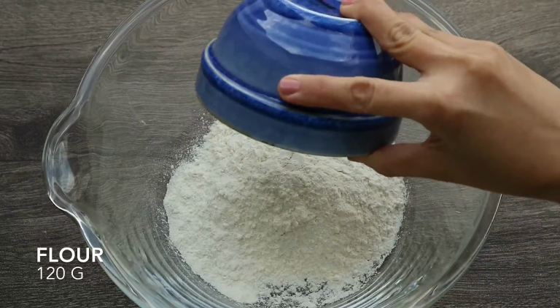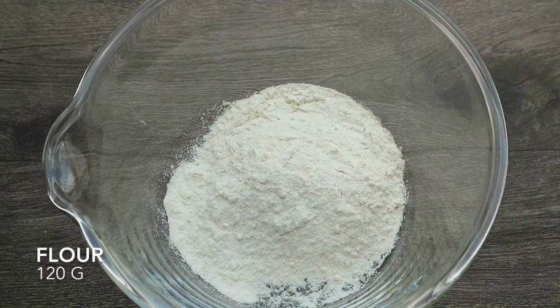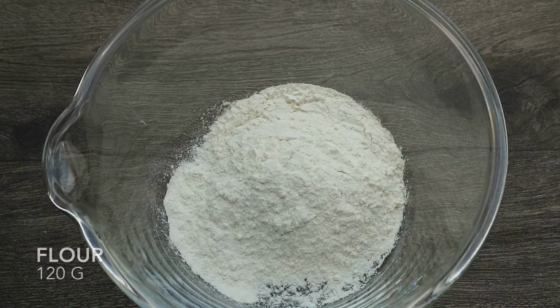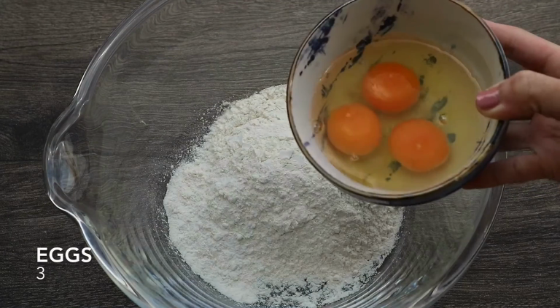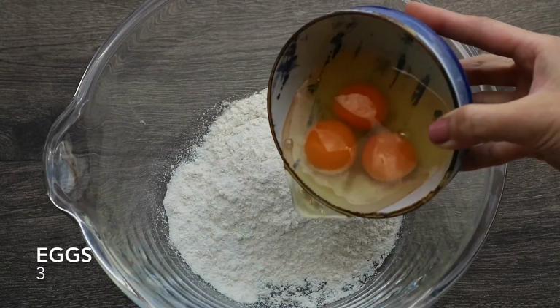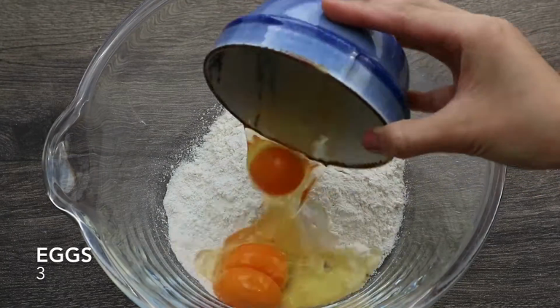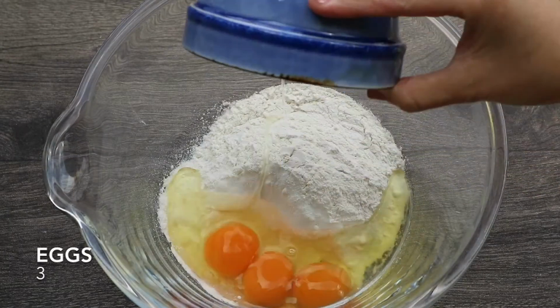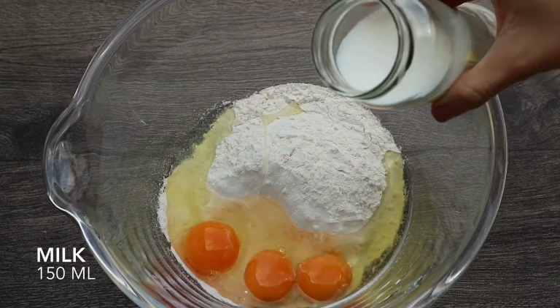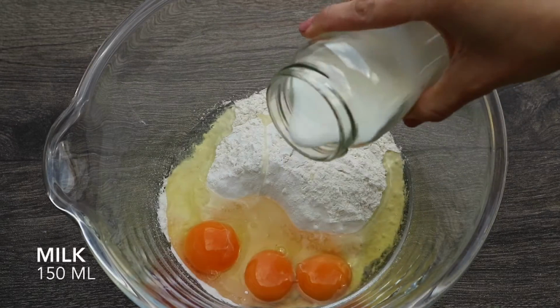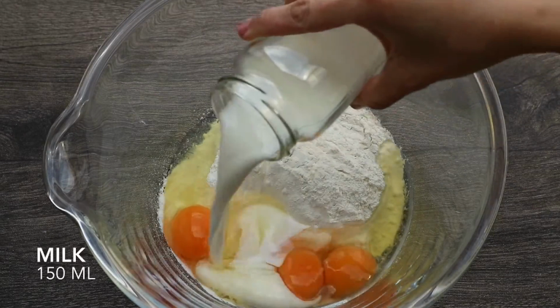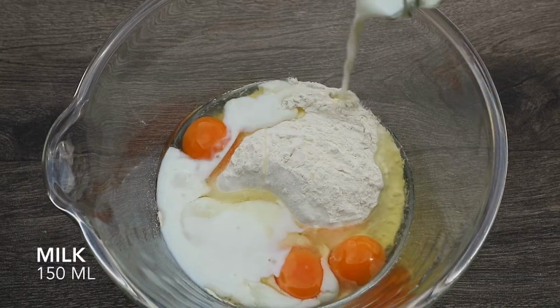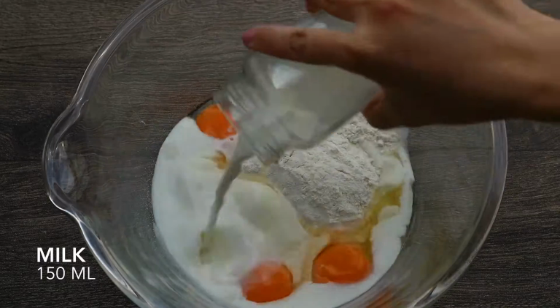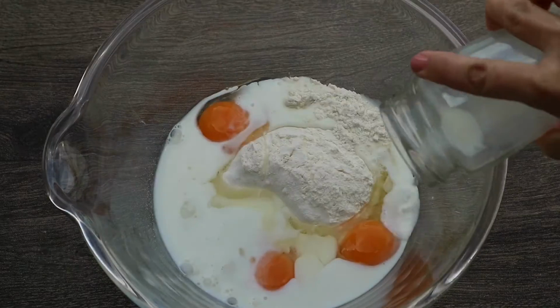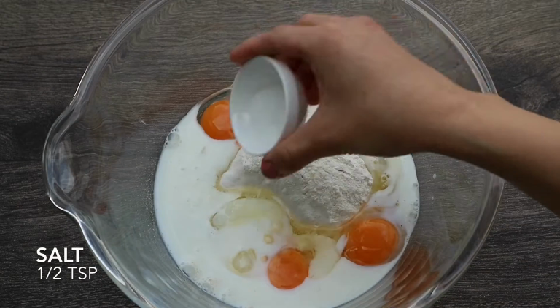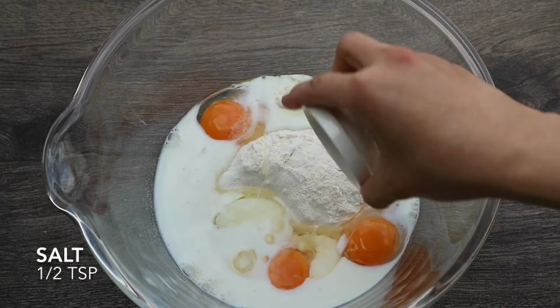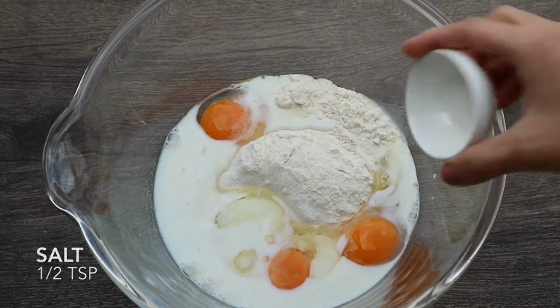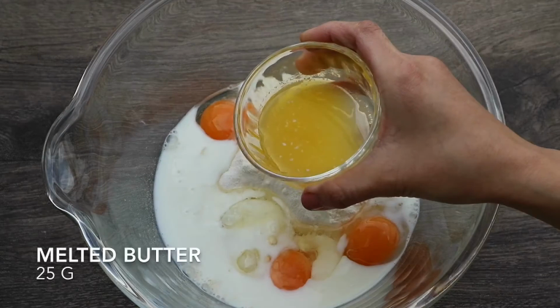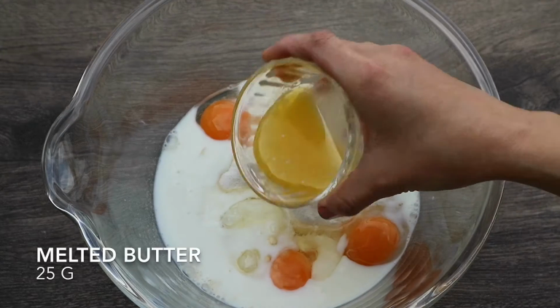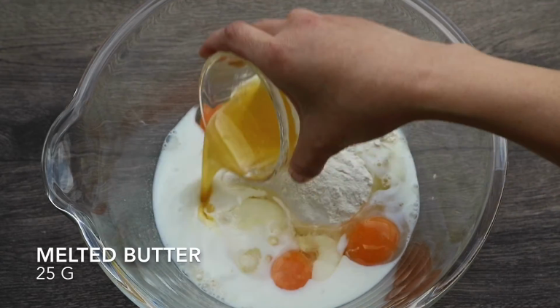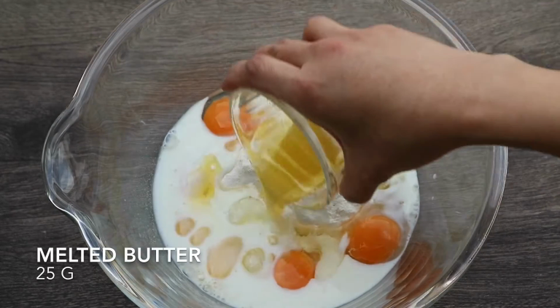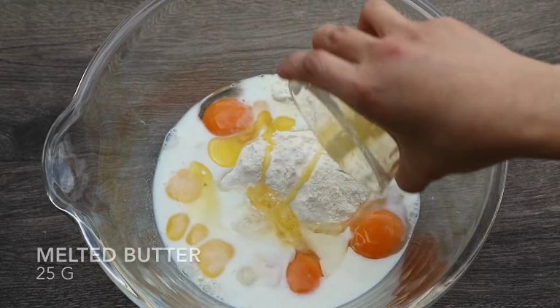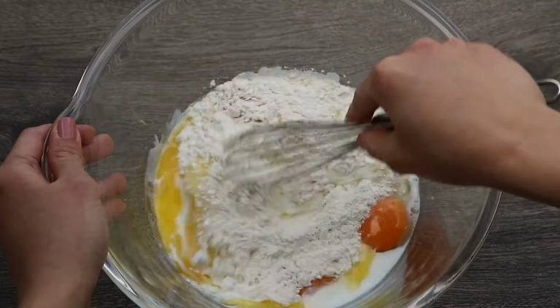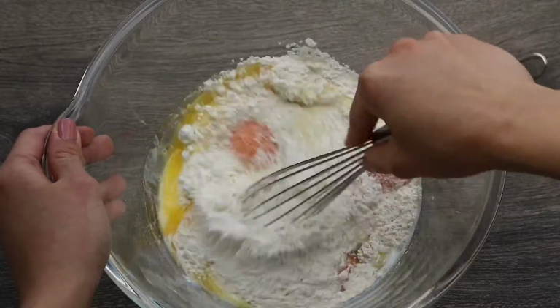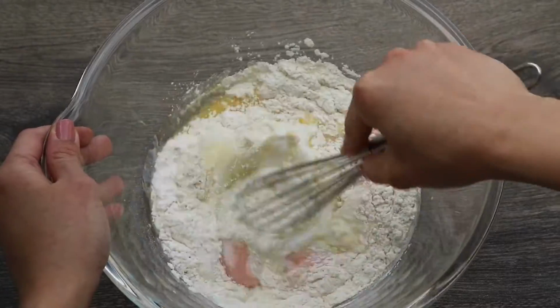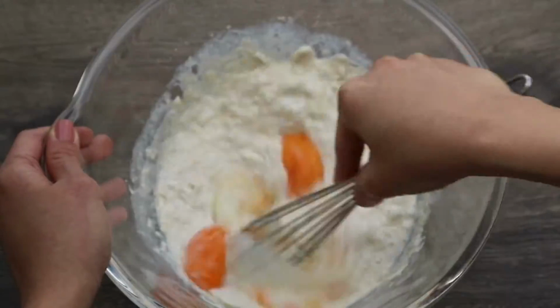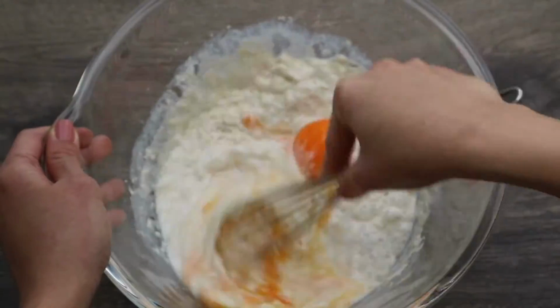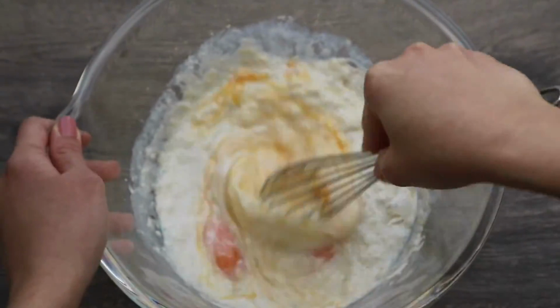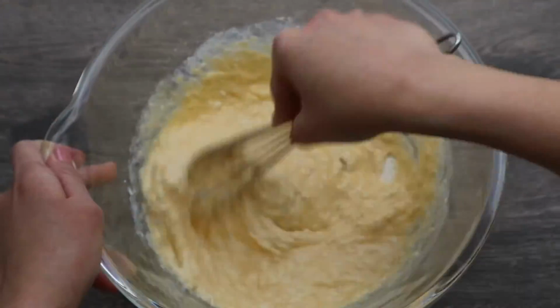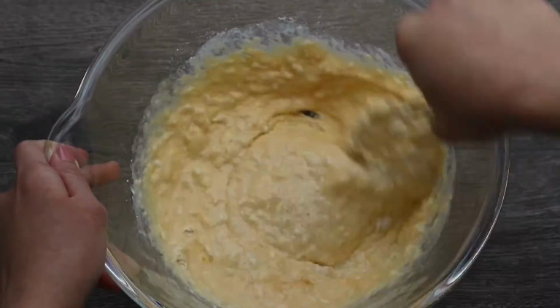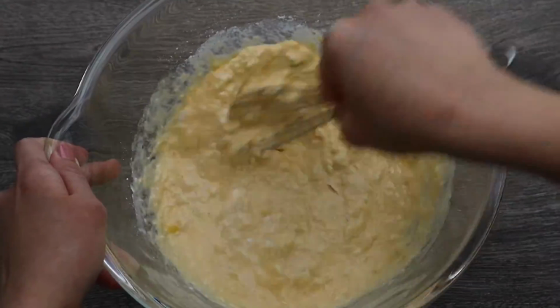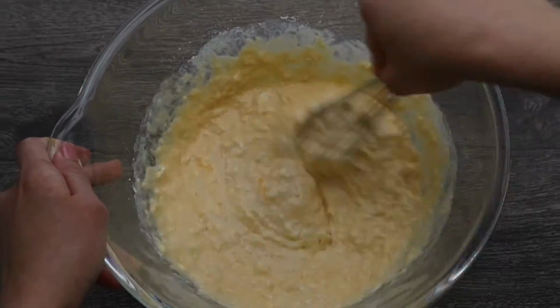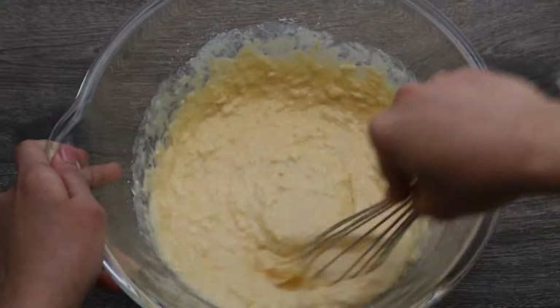The next step is to make the crisp belly. In a large bowl, add the flour, eggs, milk, salt and melted butter. Mix all together until well combined and let the batter rest for 5 minutes.